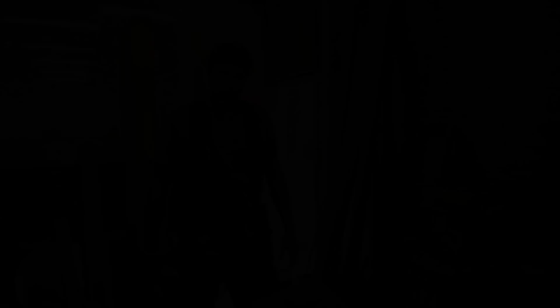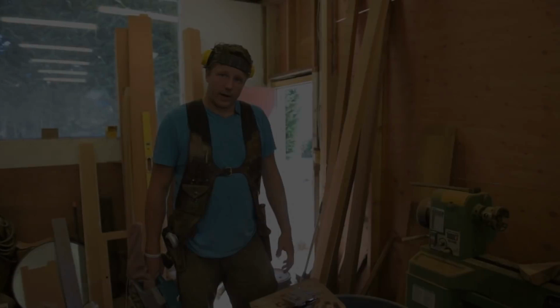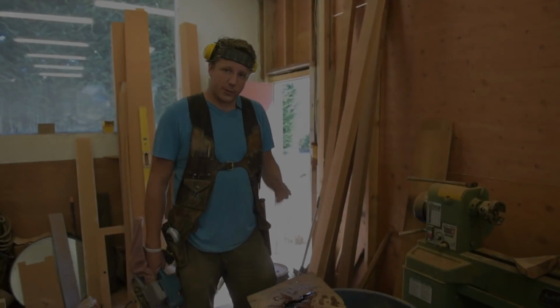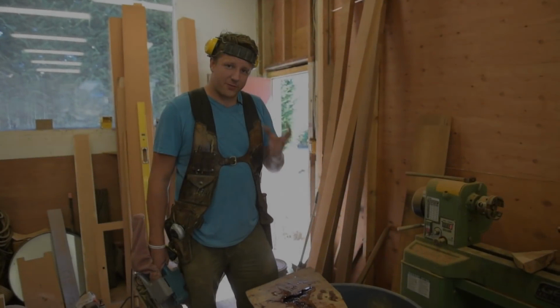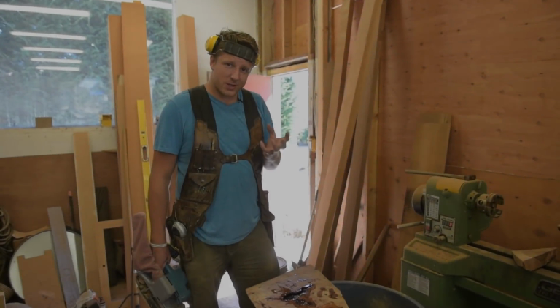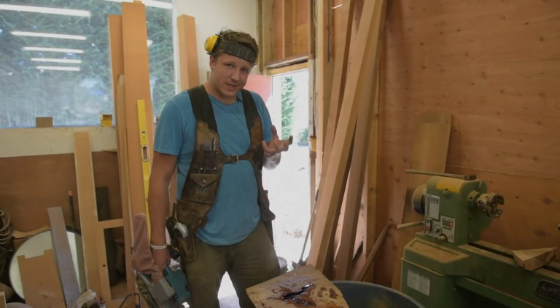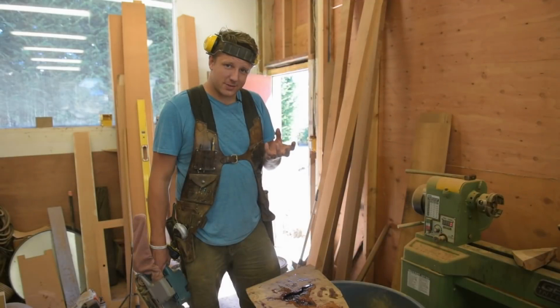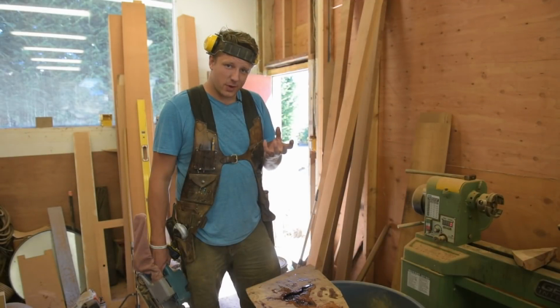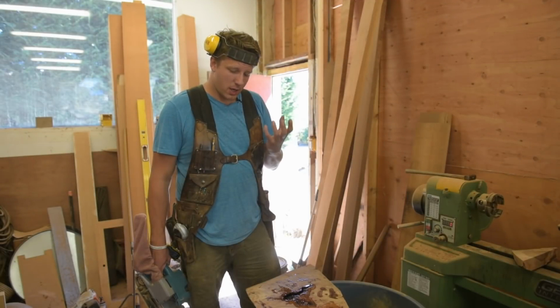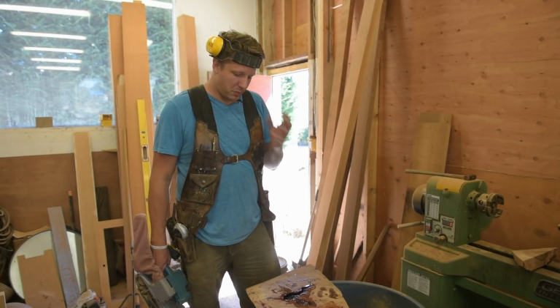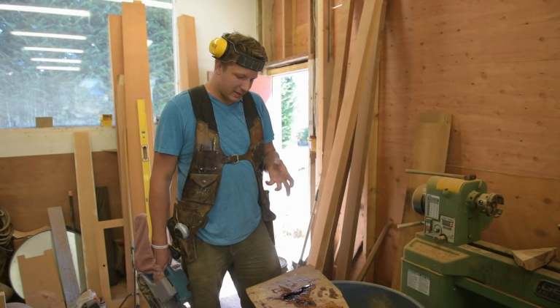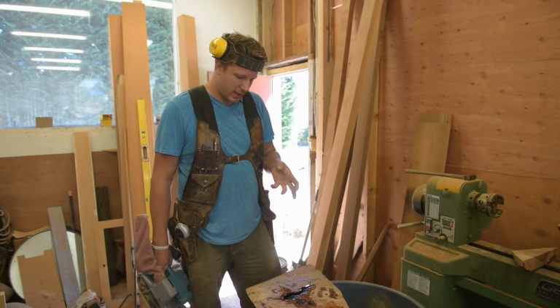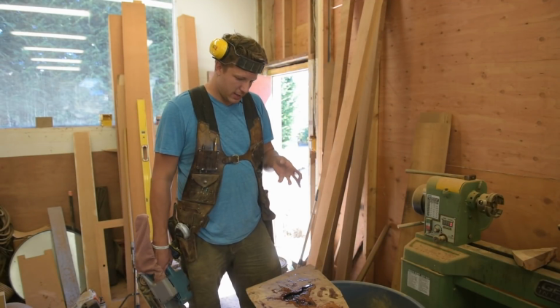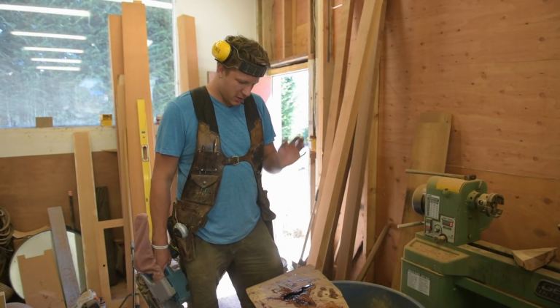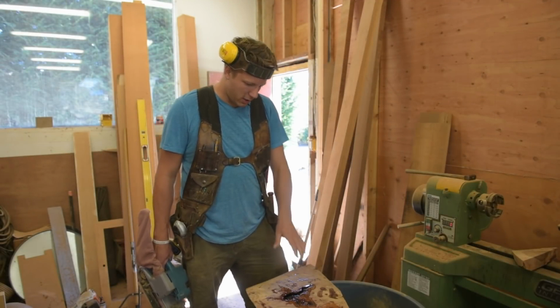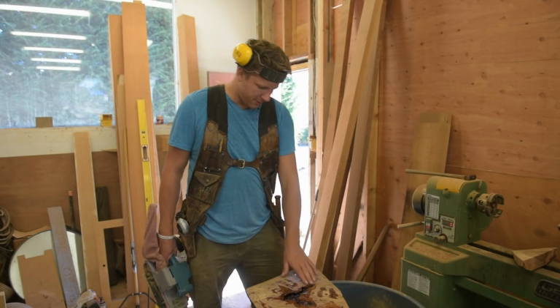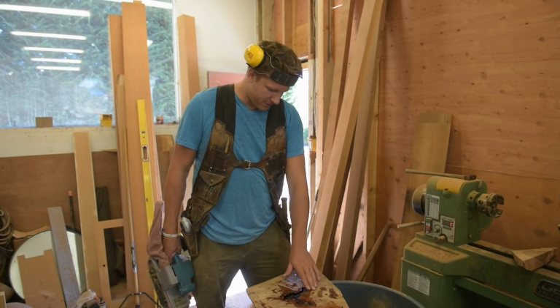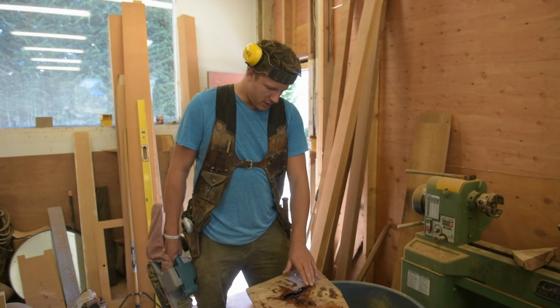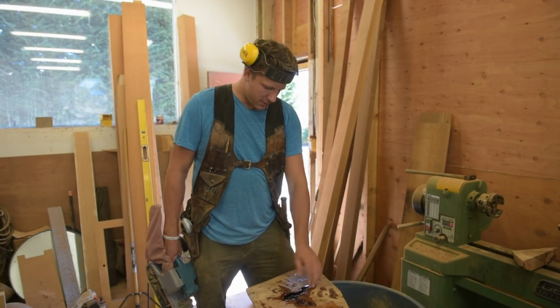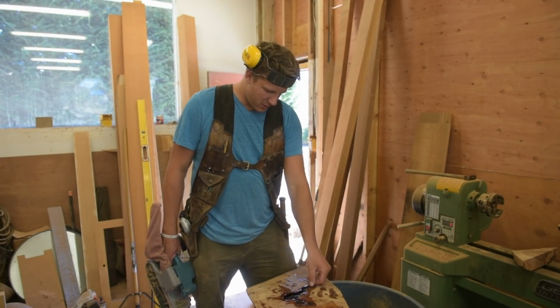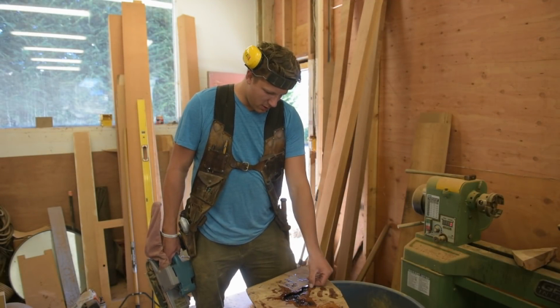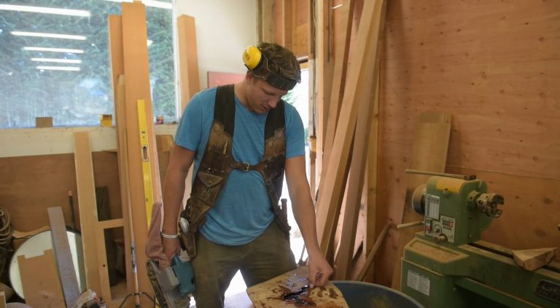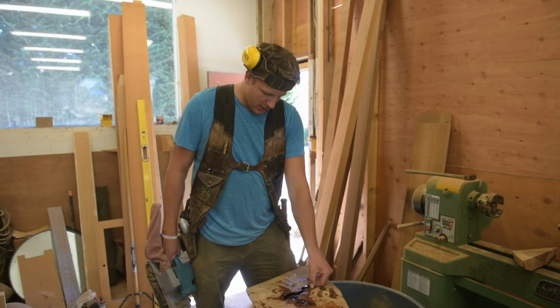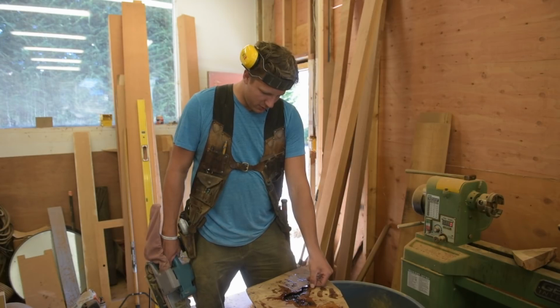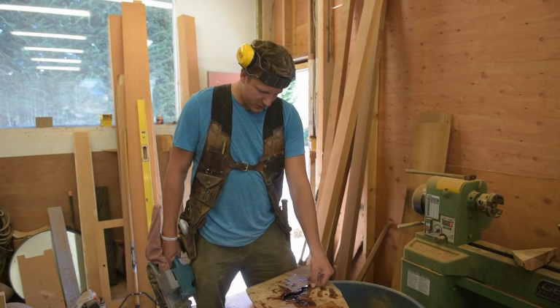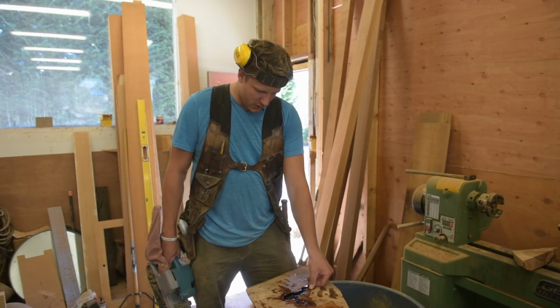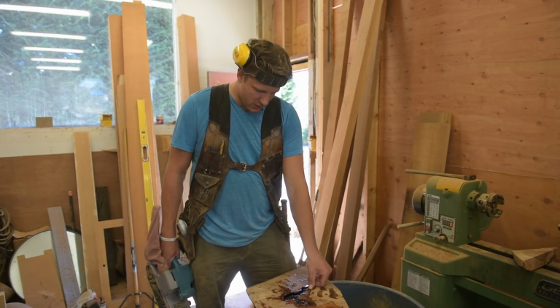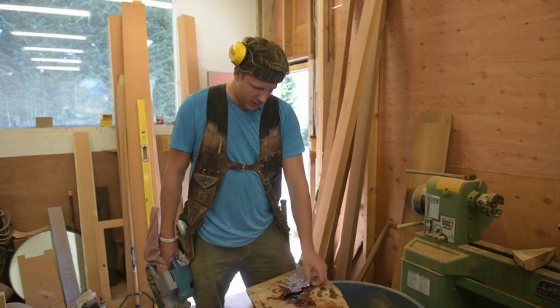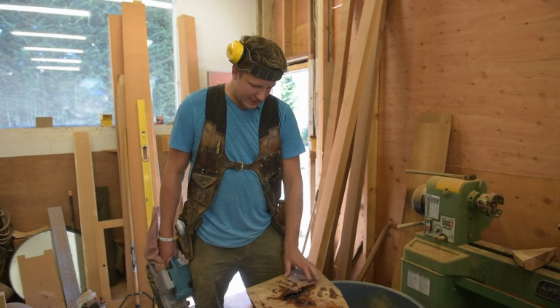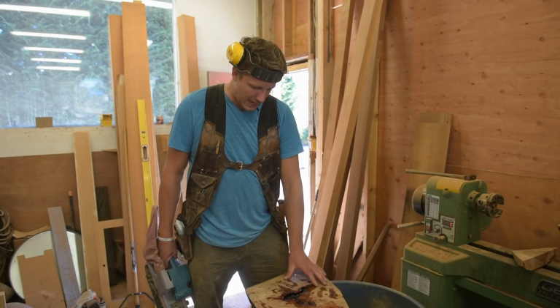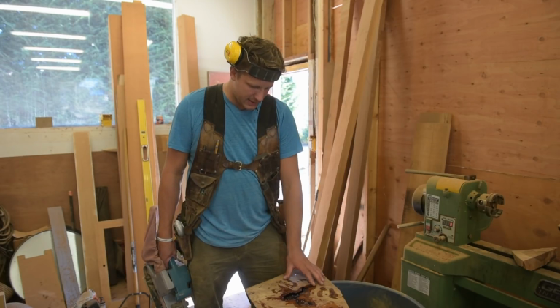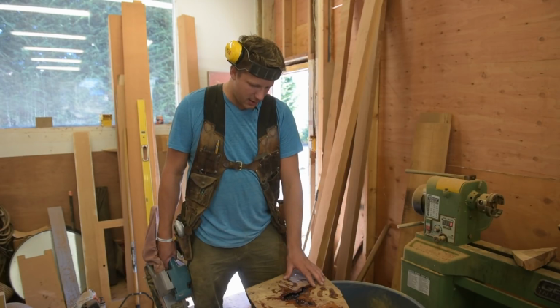Alright guys, so we just finished our test for the epoxy and it's gone off. Seems pretty hard, sandable for sure. So we're going to try sanding this now.